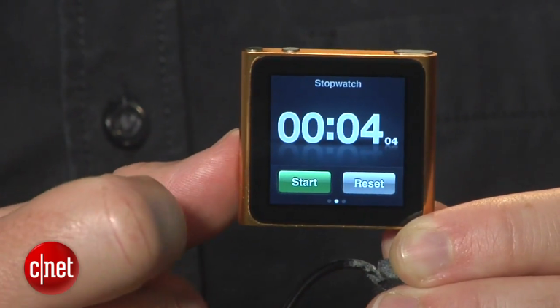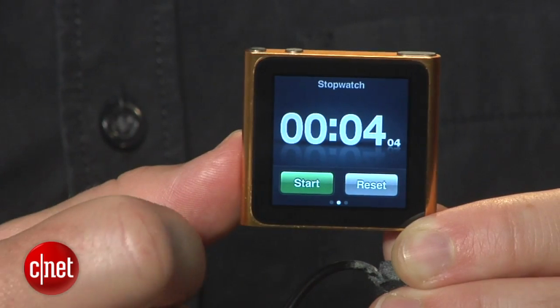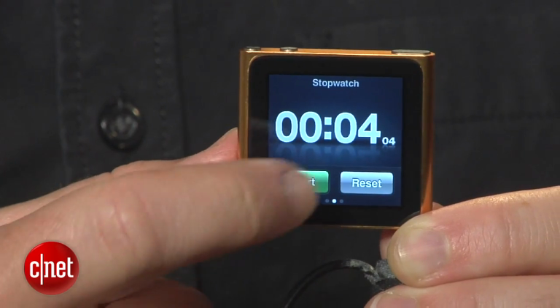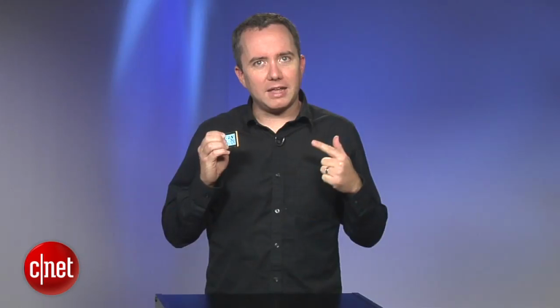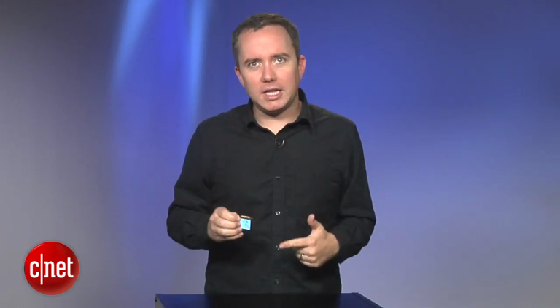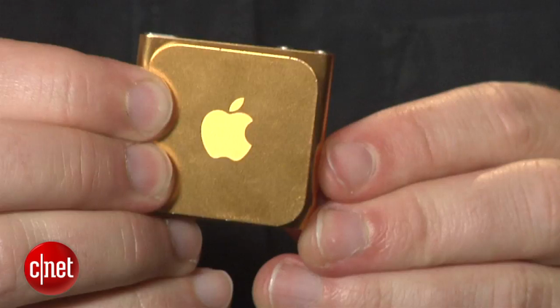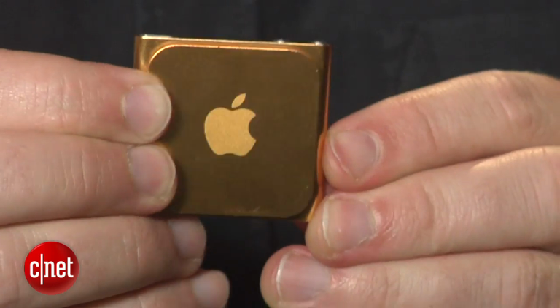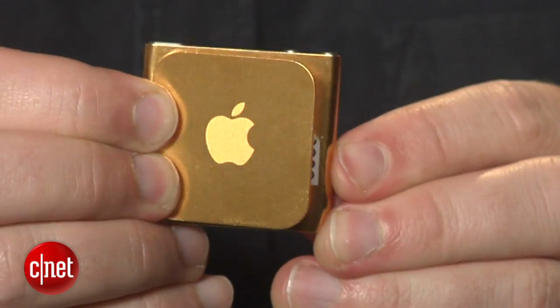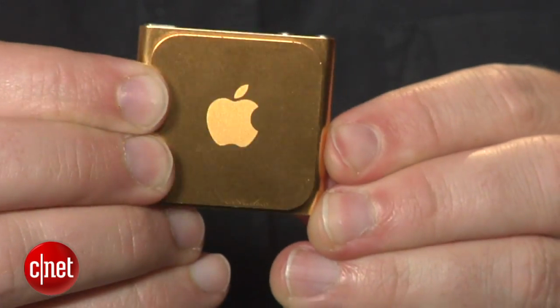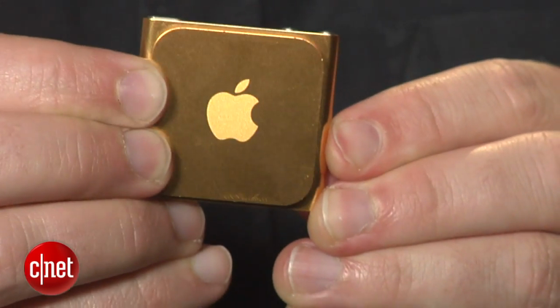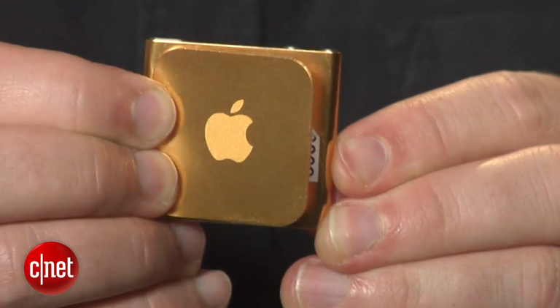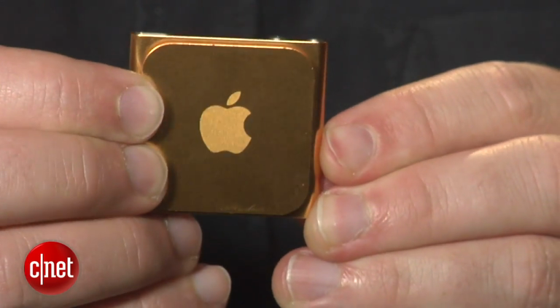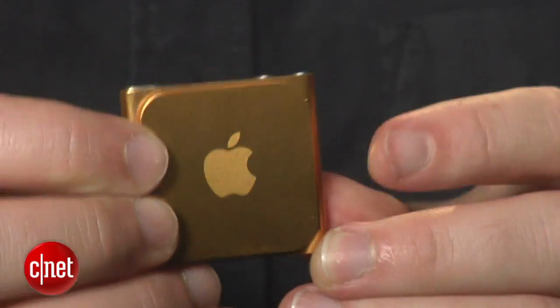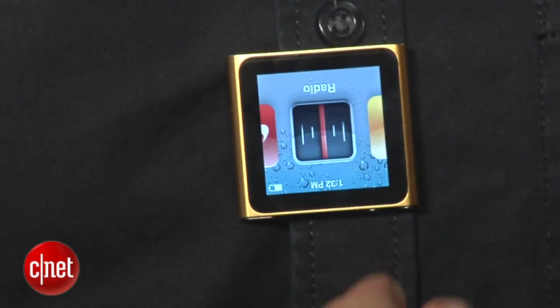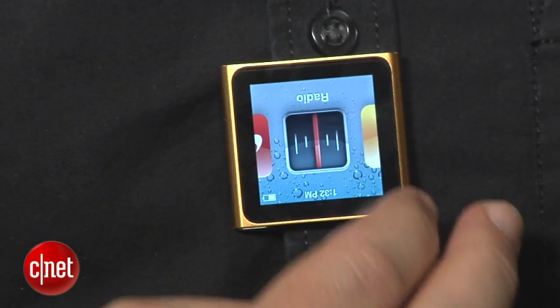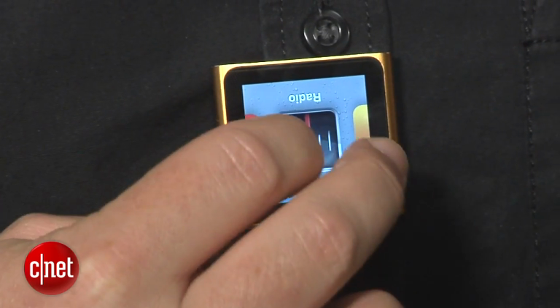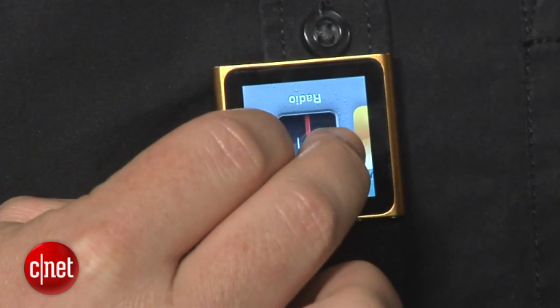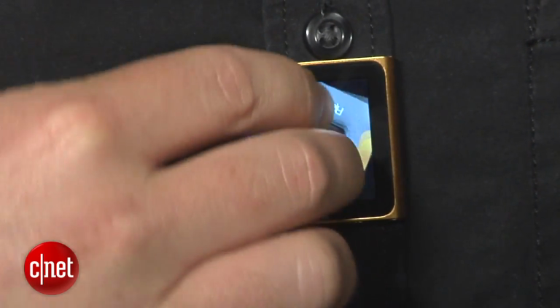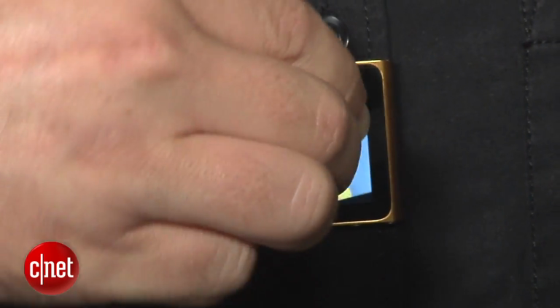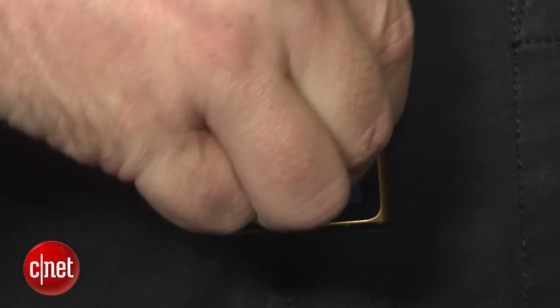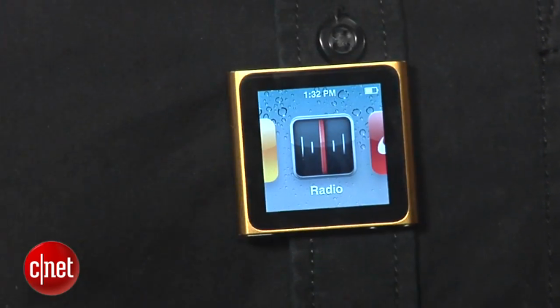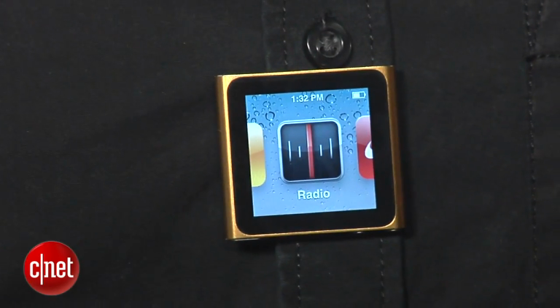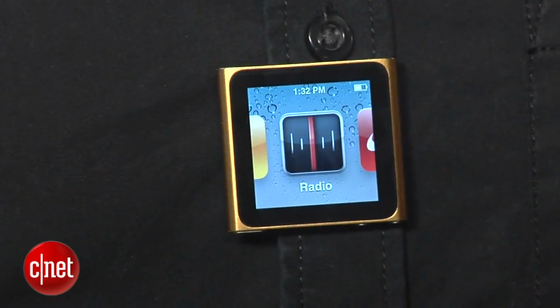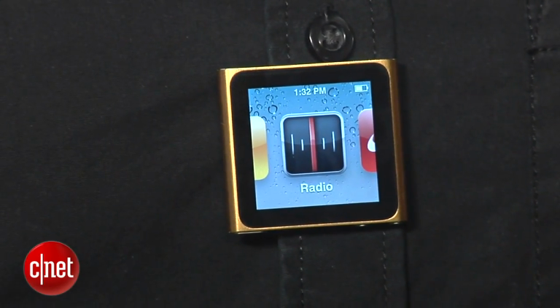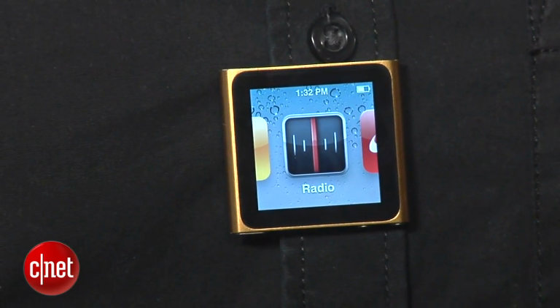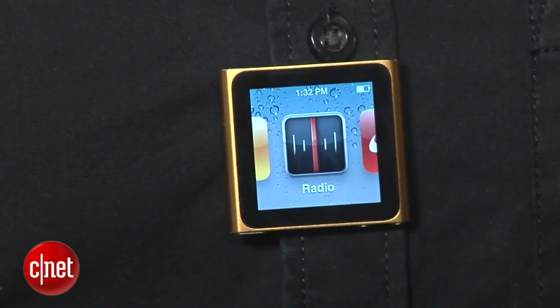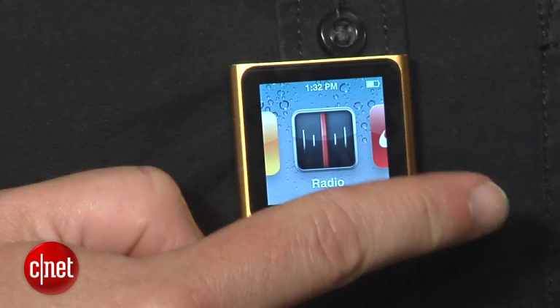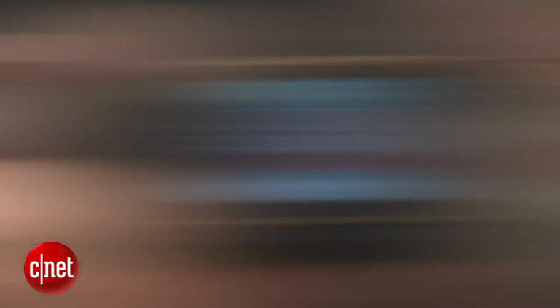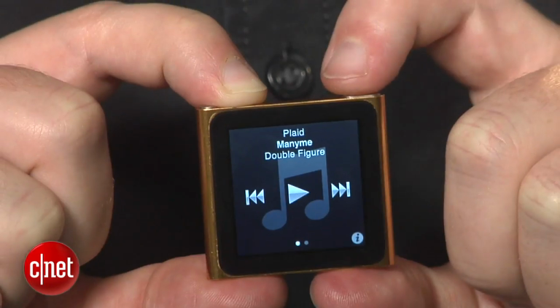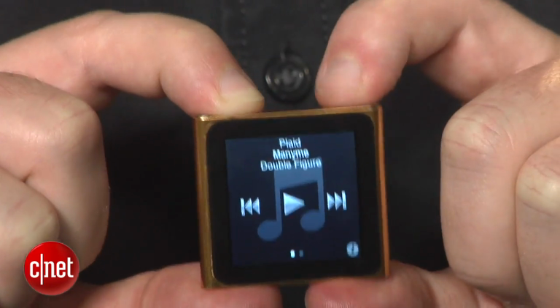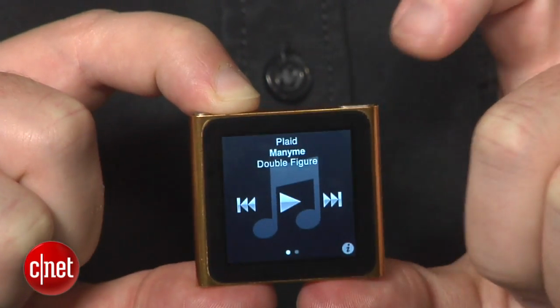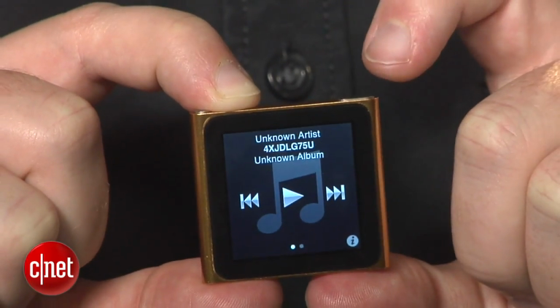And of course, let's not forget the clip. The metal clip on the back makes it easy to take with you, and no matter which way you clip it, you can use two fingers to rotate the screen around. It's also useful to know that a double click on the sleep button will skip to the next track.